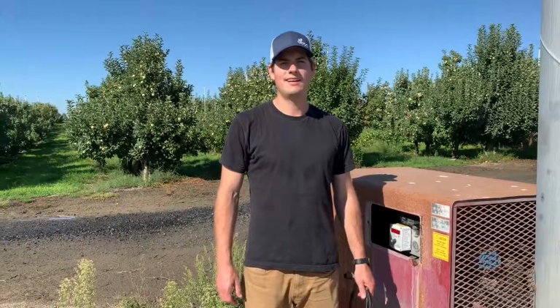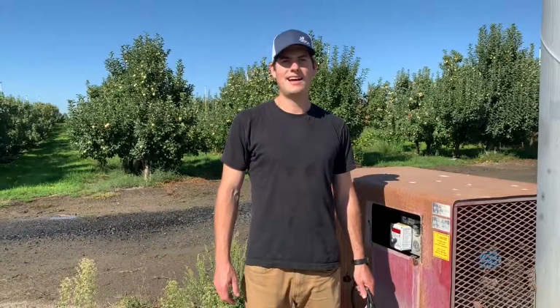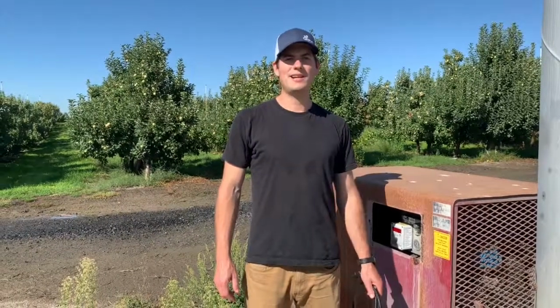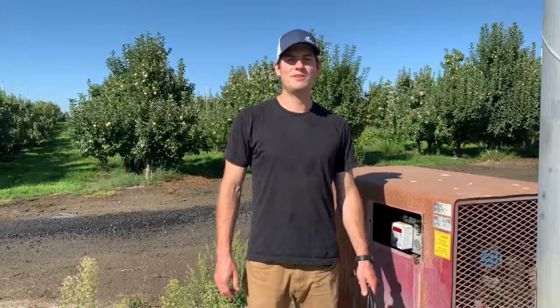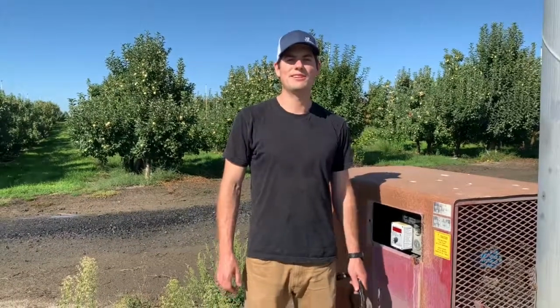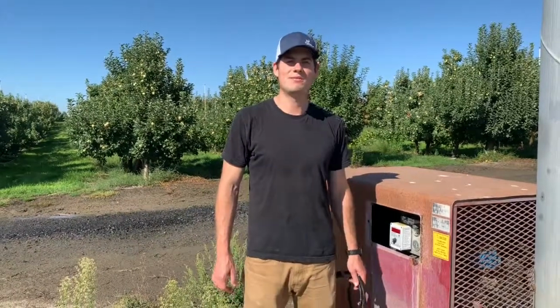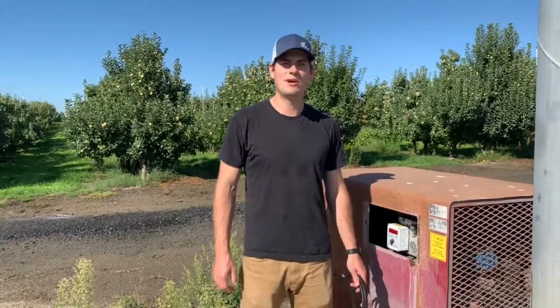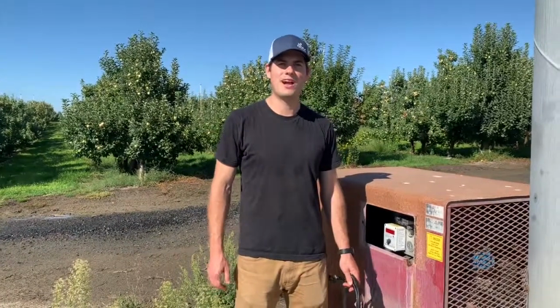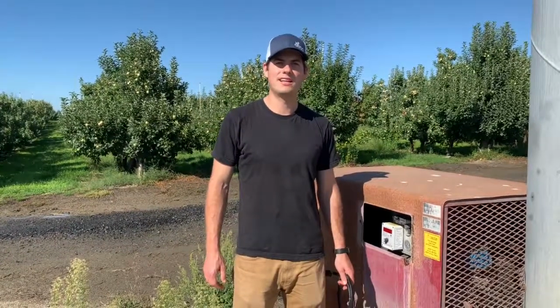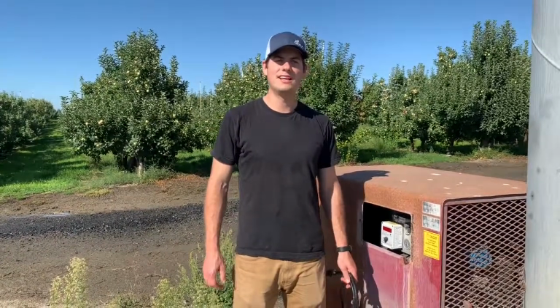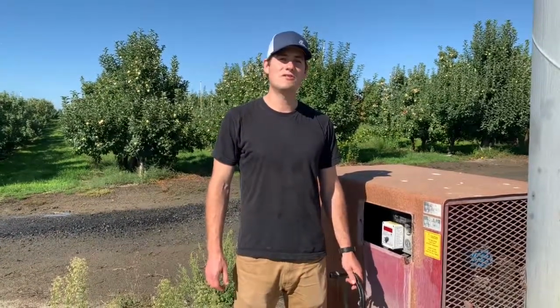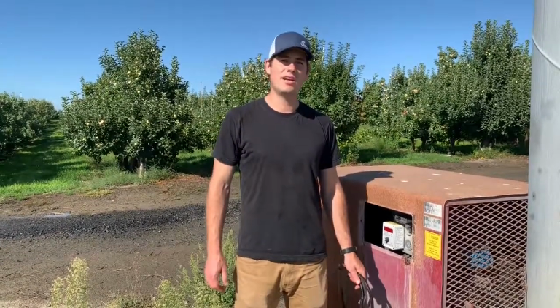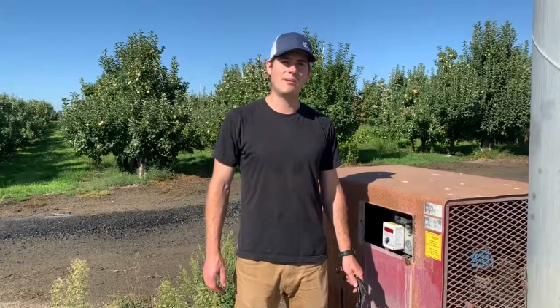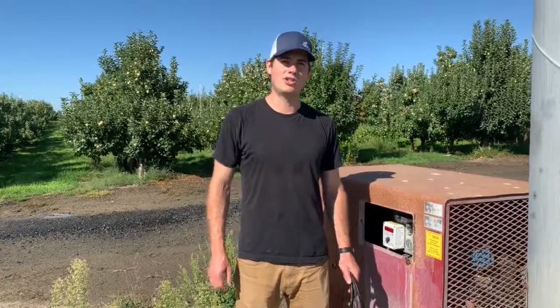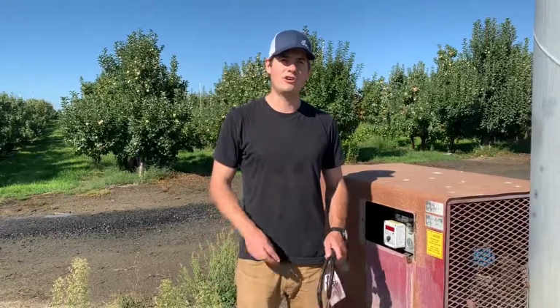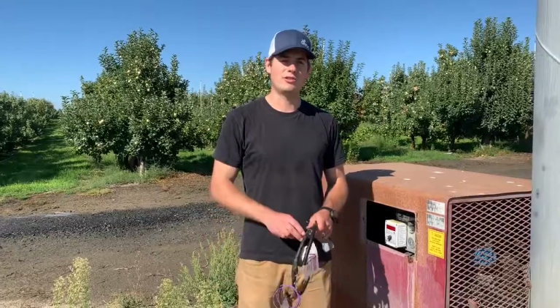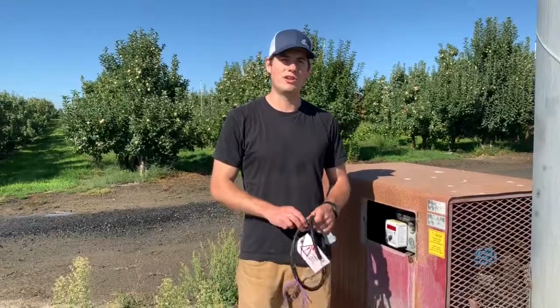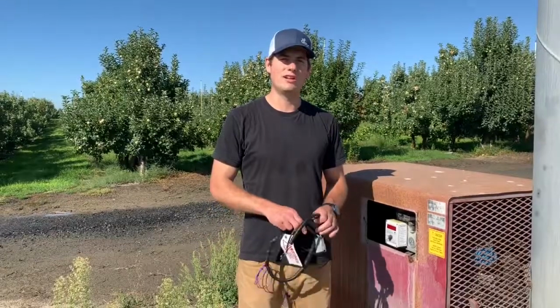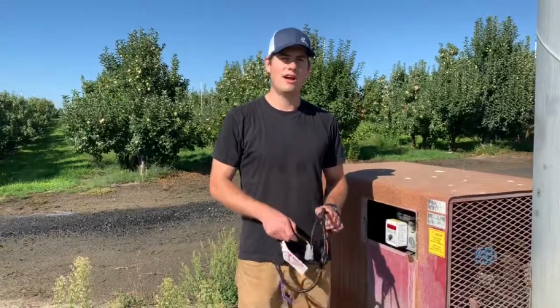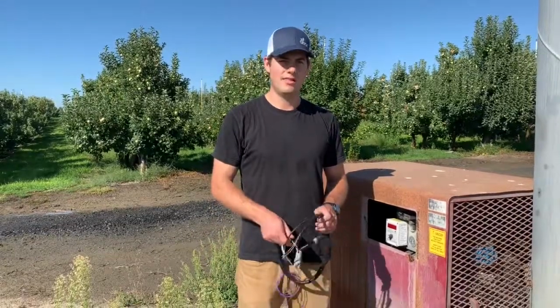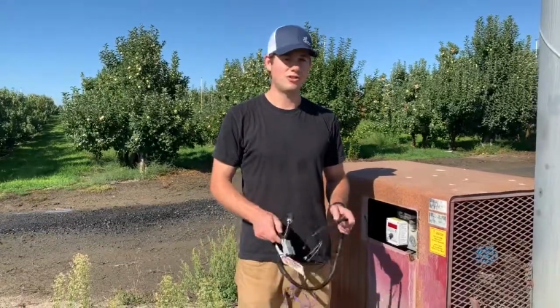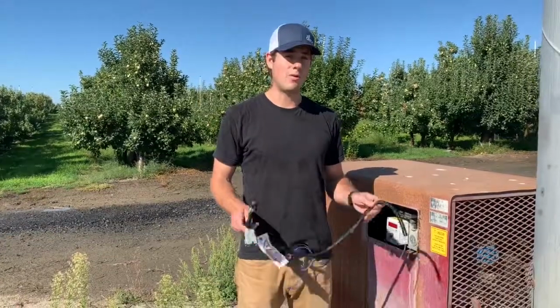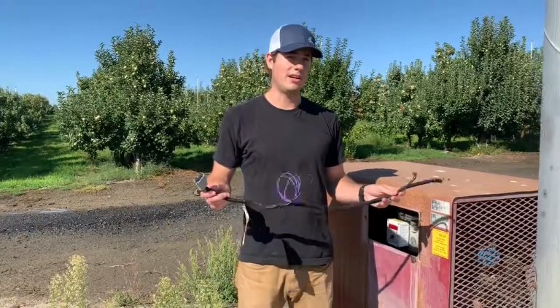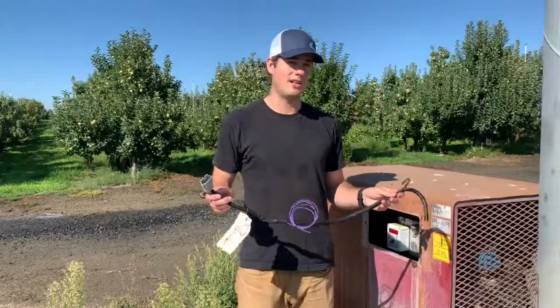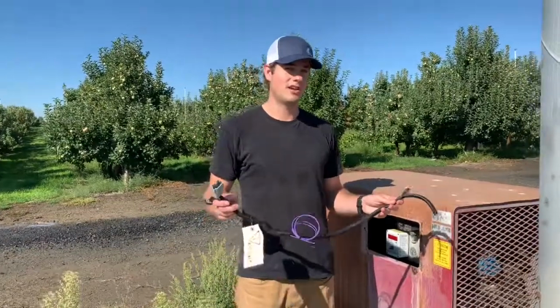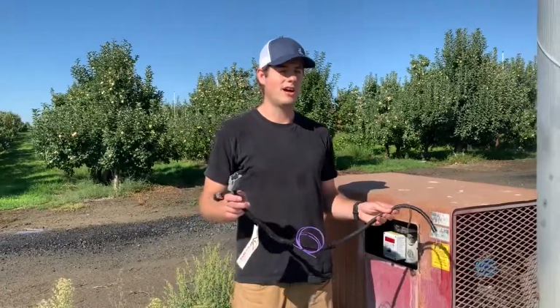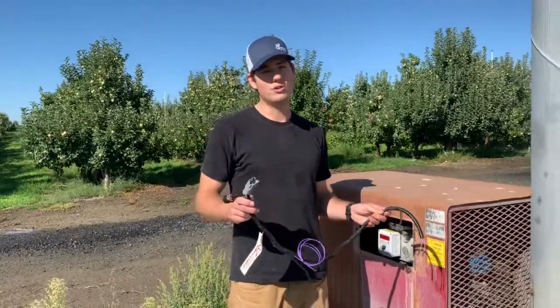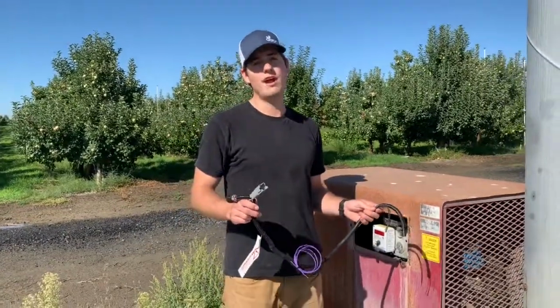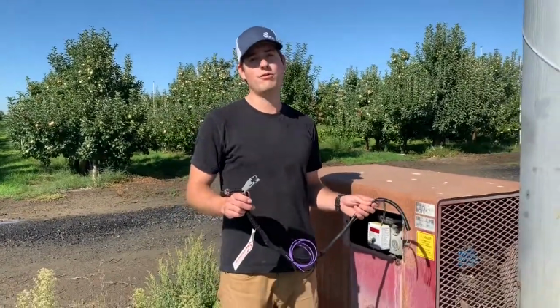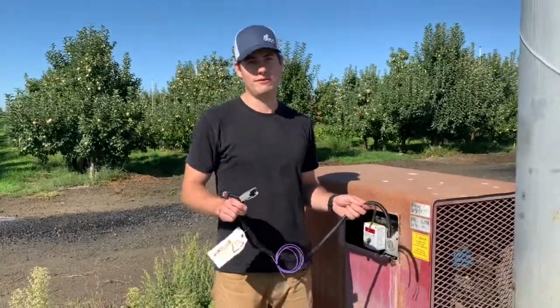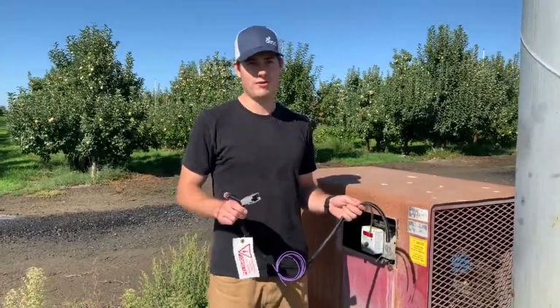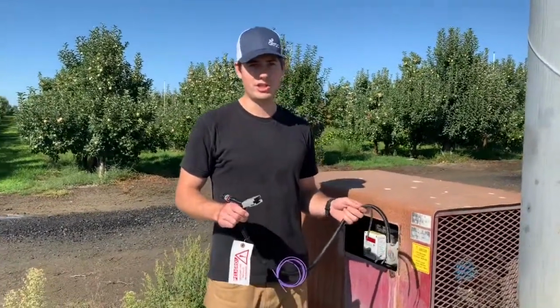Hi, my name is Neil. I'm from Alltrek. In this video I'm going to show you how to install the Alltrek wiring harness on an Orchard Wright 454 machine.